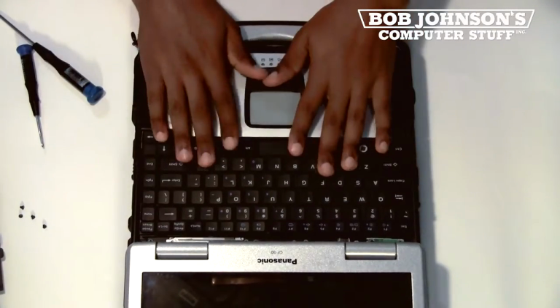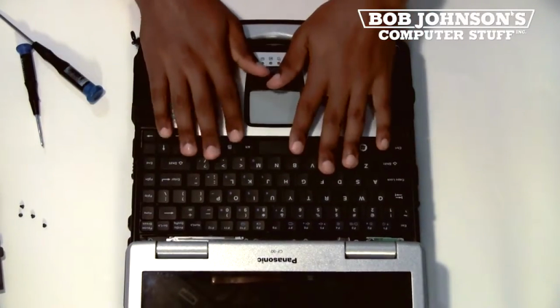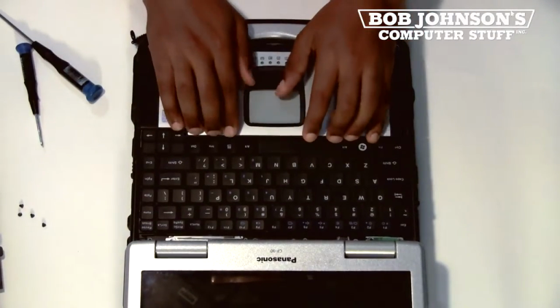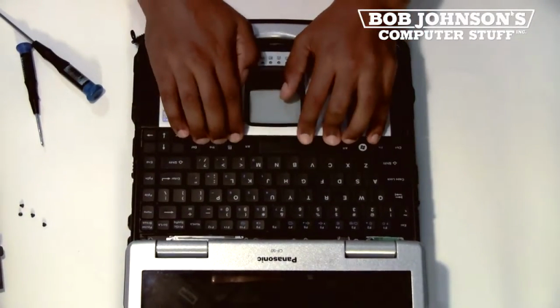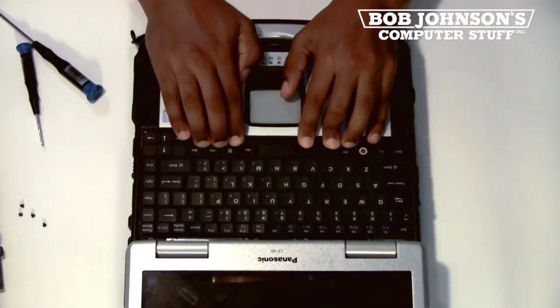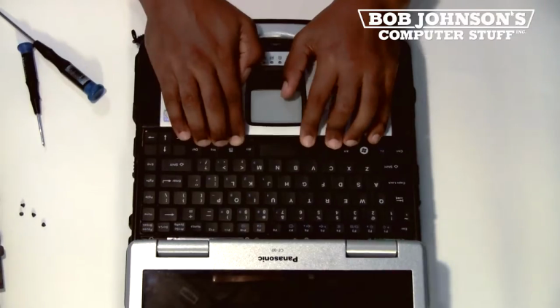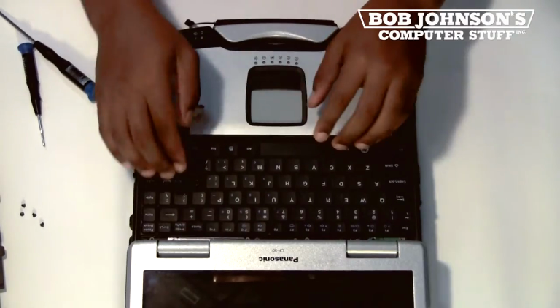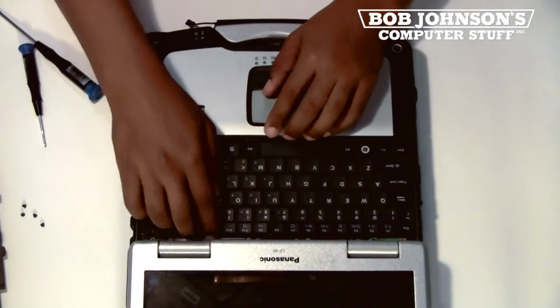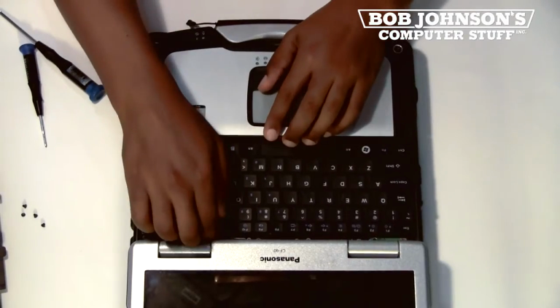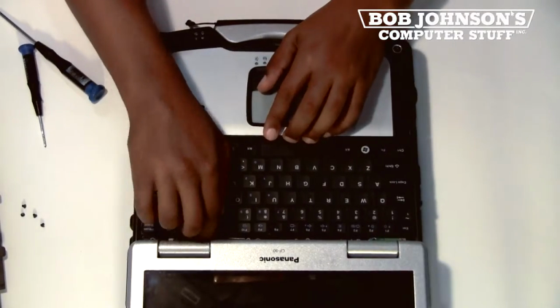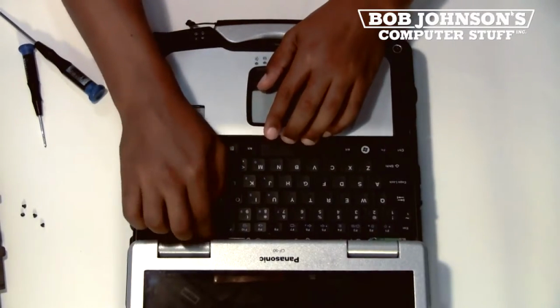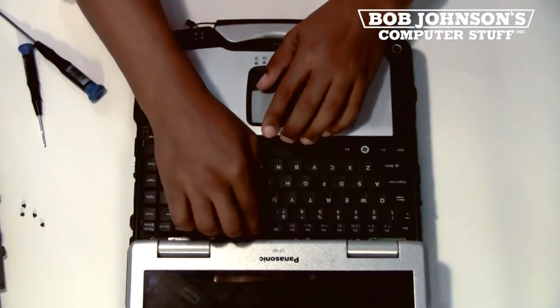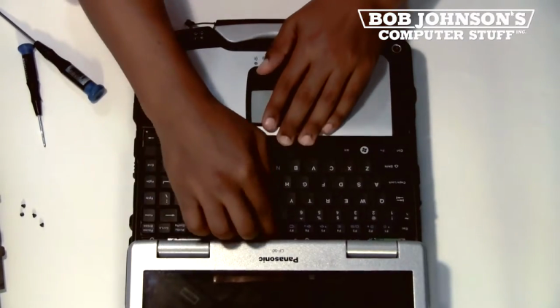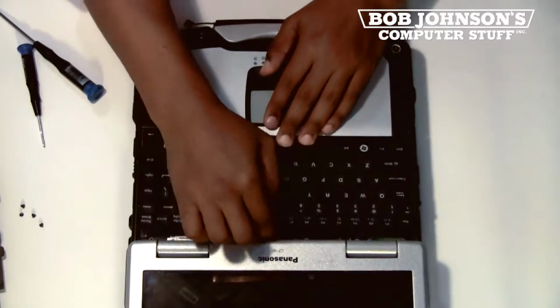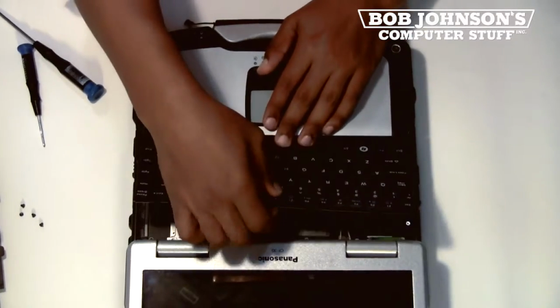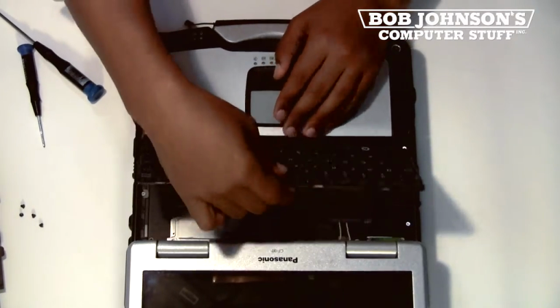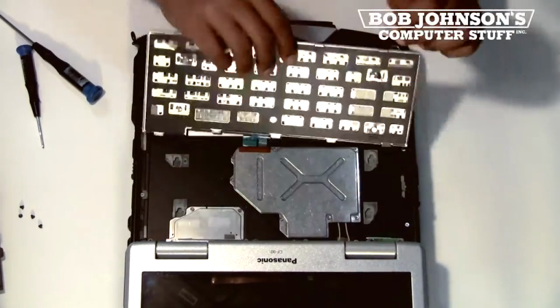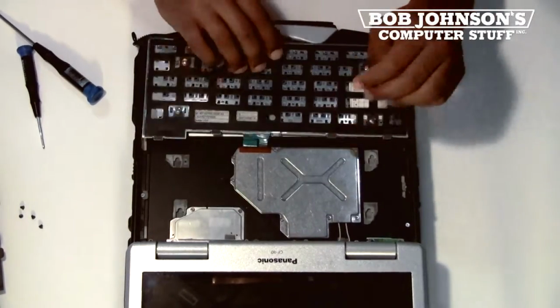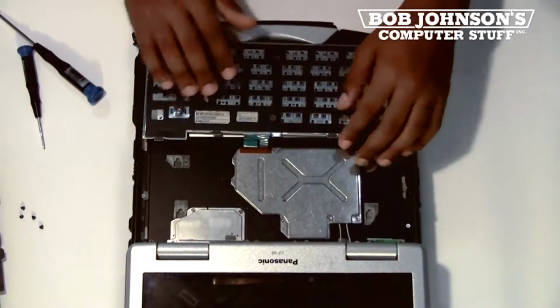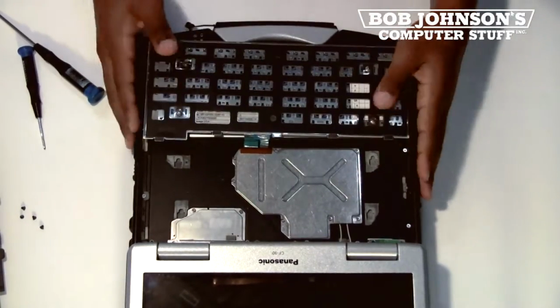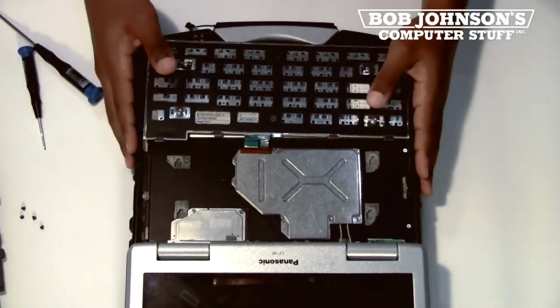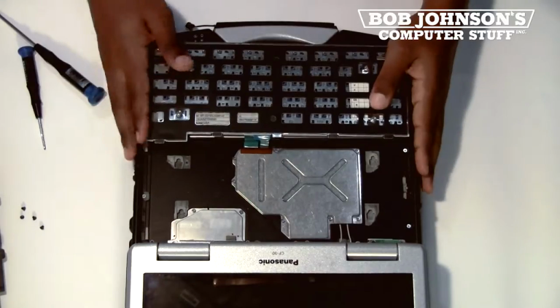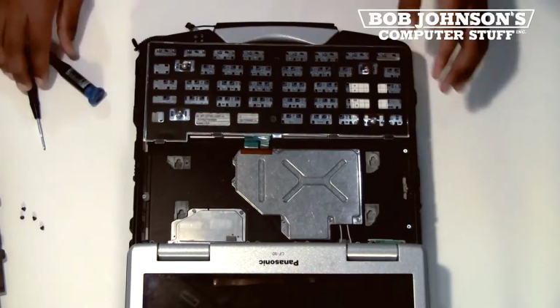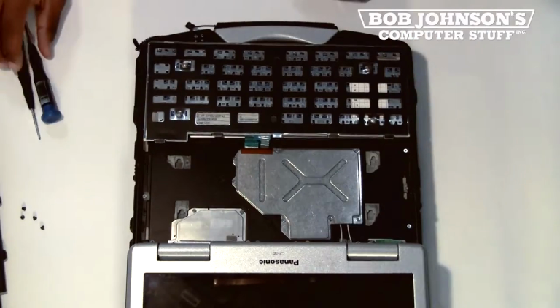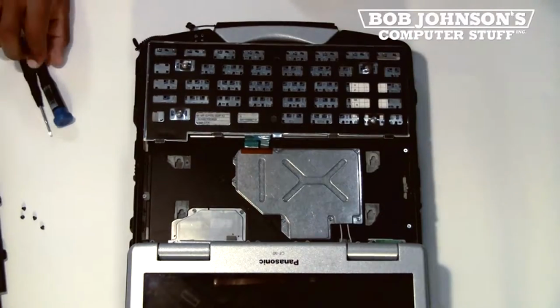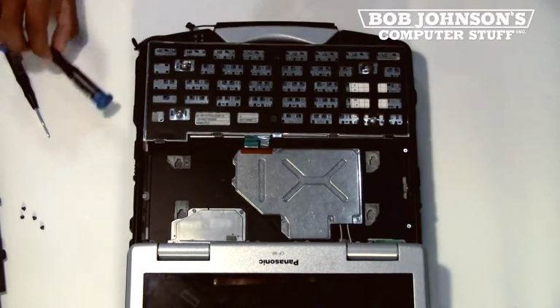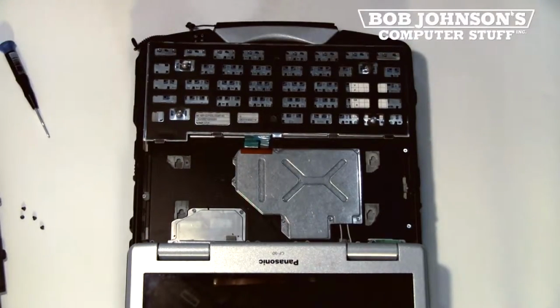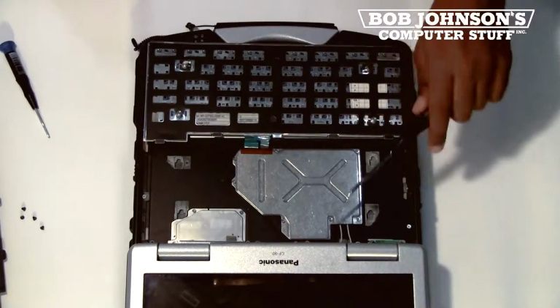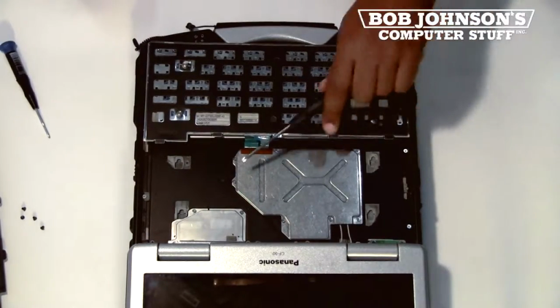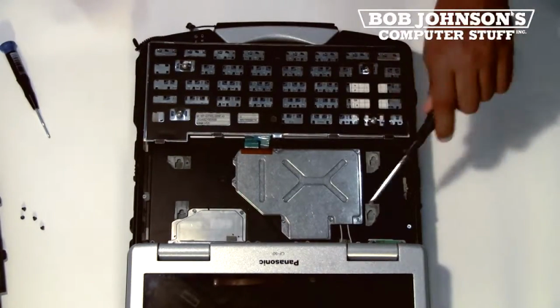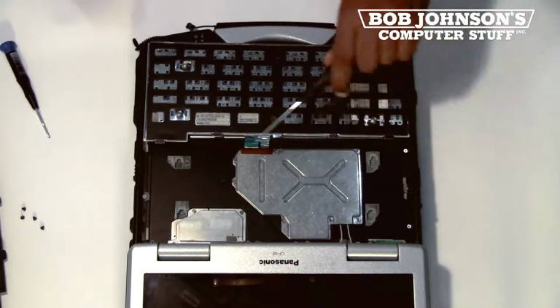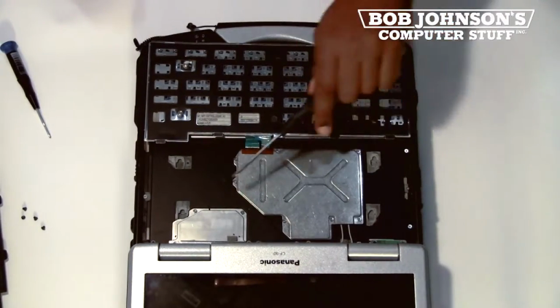Next, lift the keyboard out of place. Depending on which model CF-30, you may either have to pry up the keyboard or push up on the keyboard.